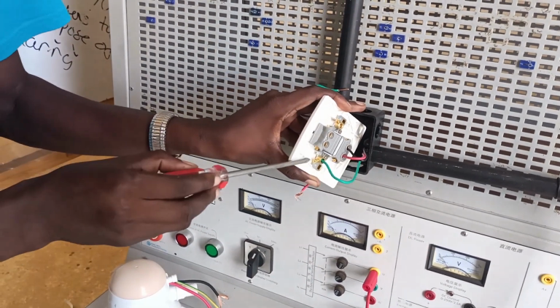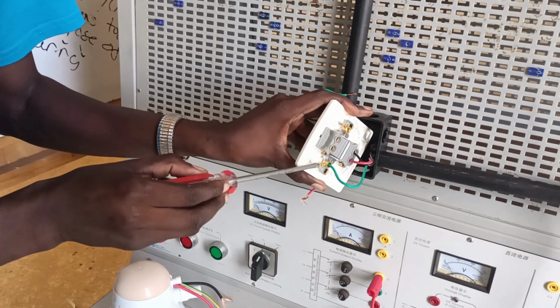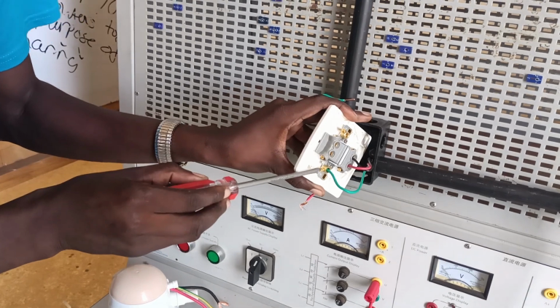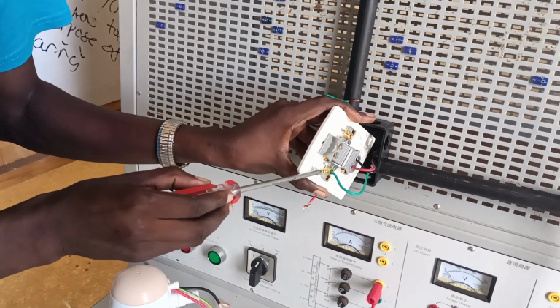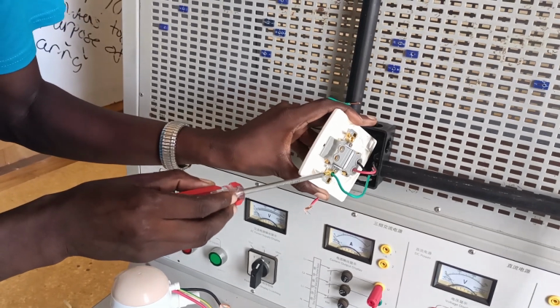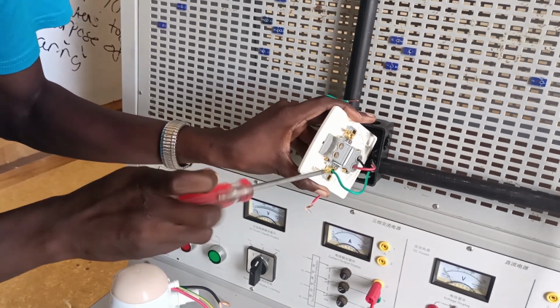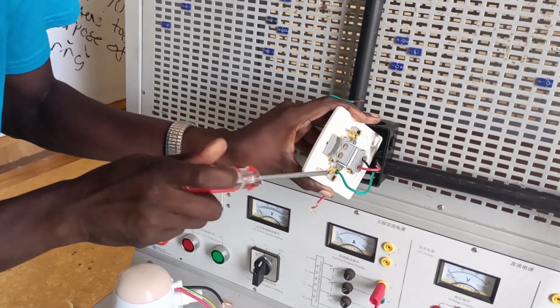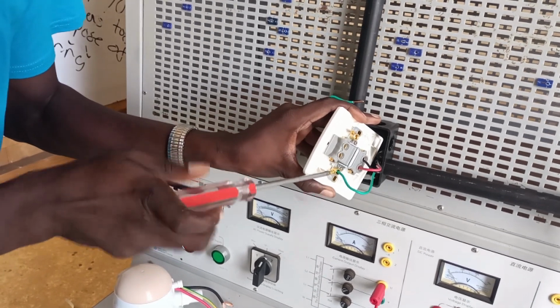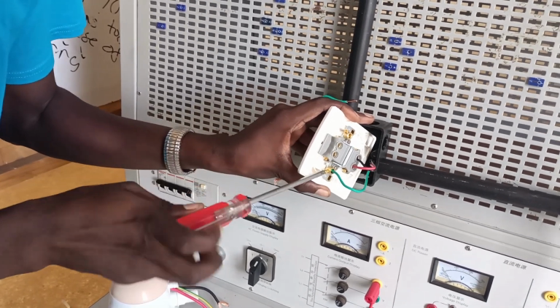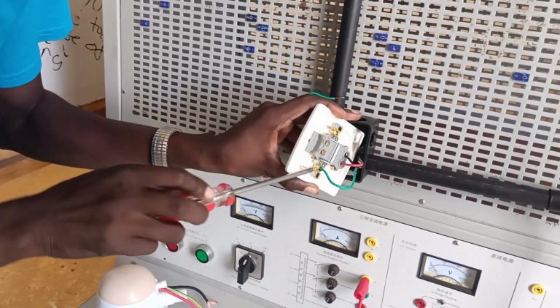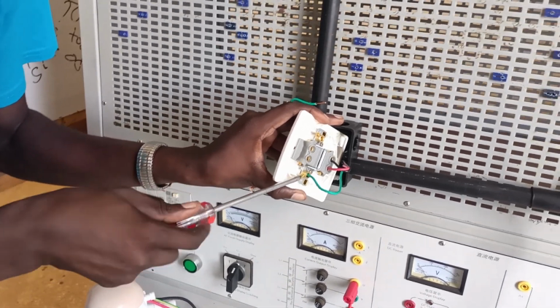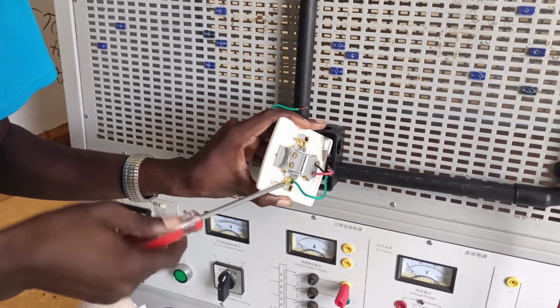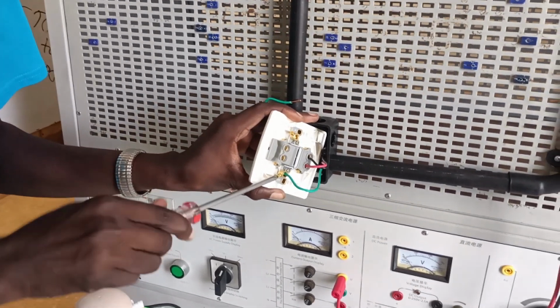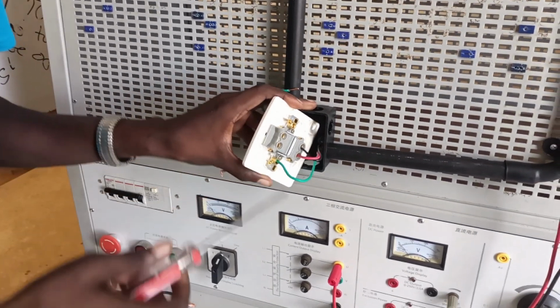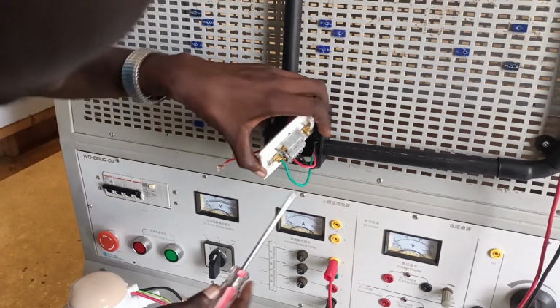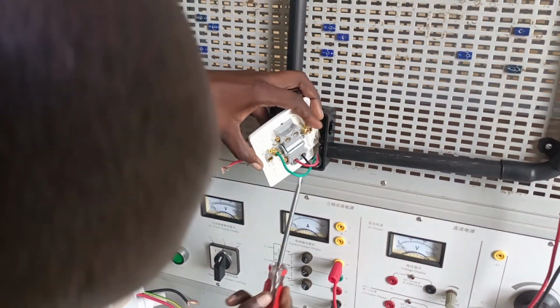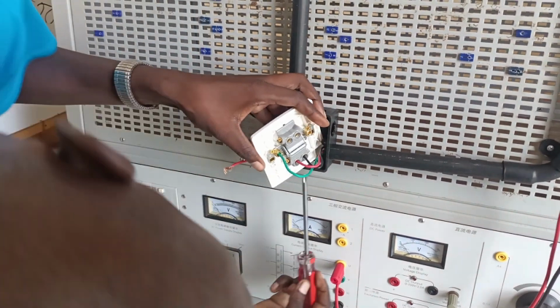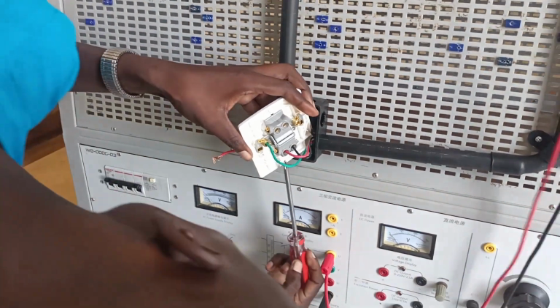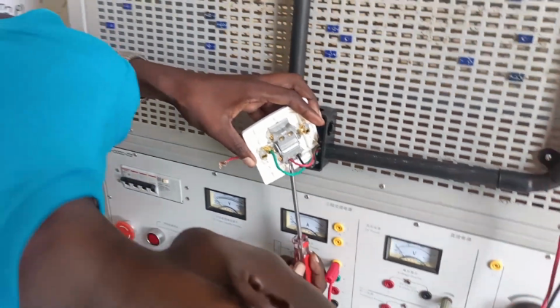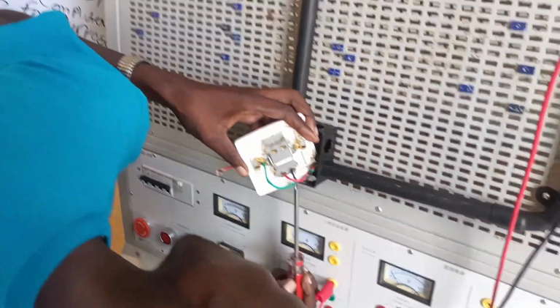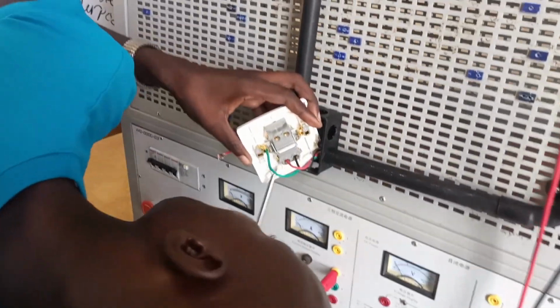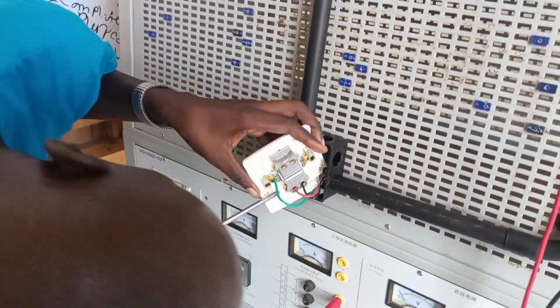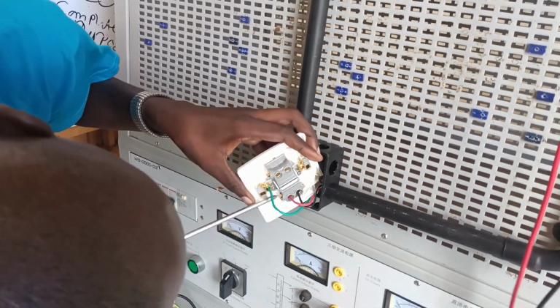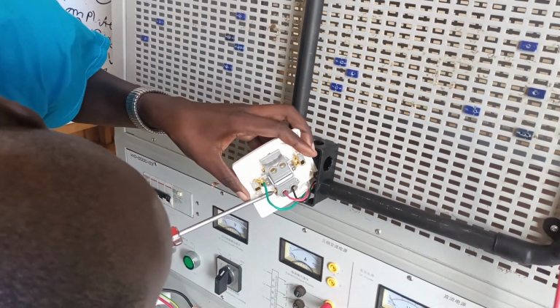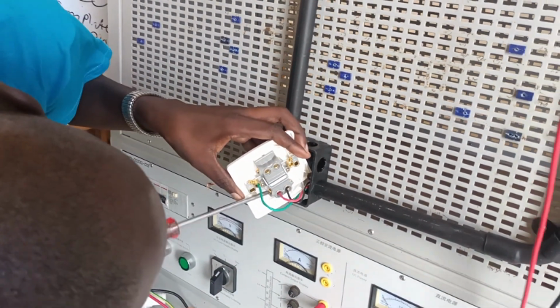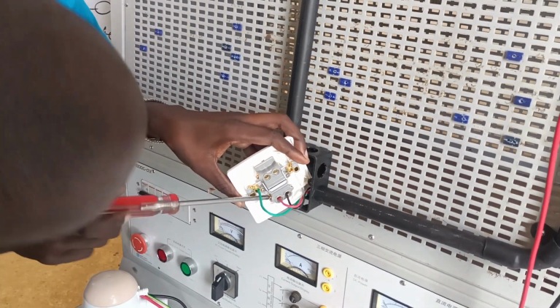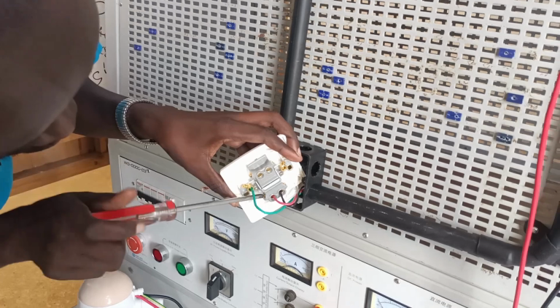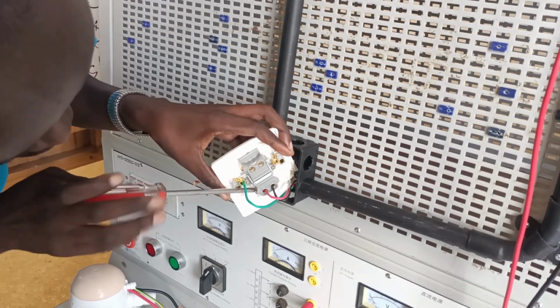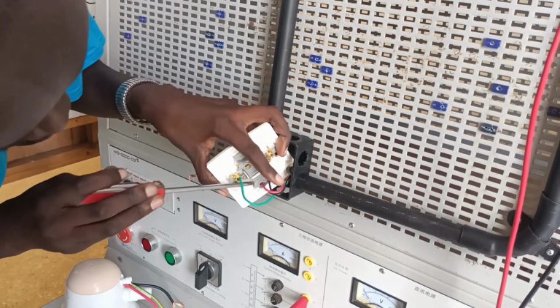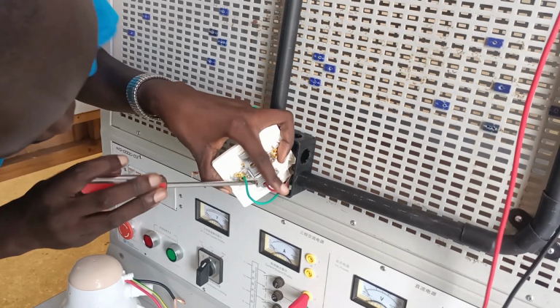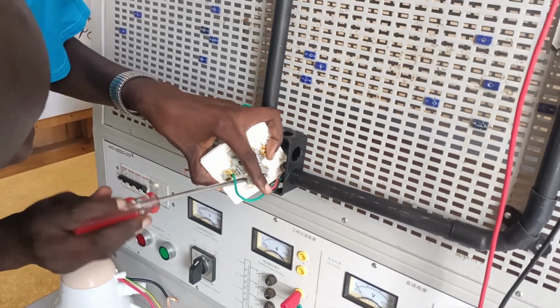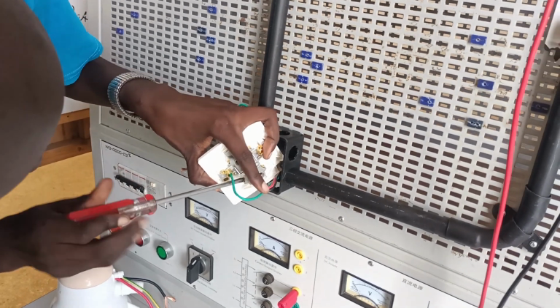I've already installed my input terminals, that's from the consumer unit. The remaining output terminals from the double pole switch to the shower head will just go as it is.